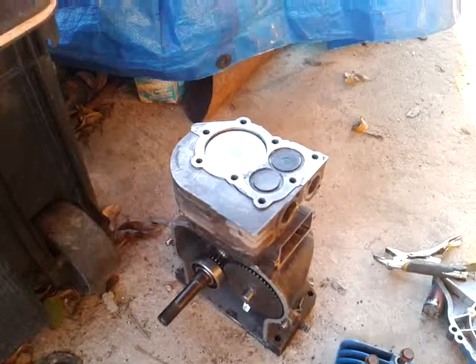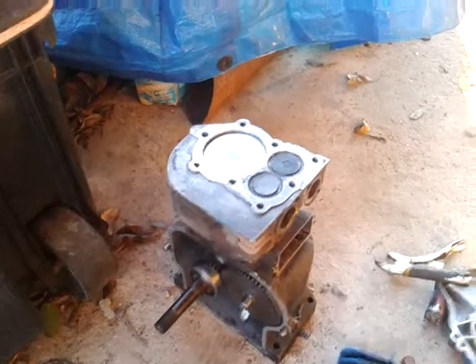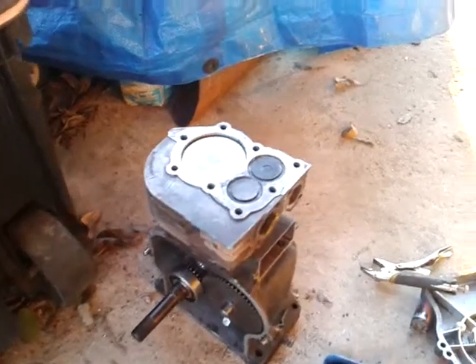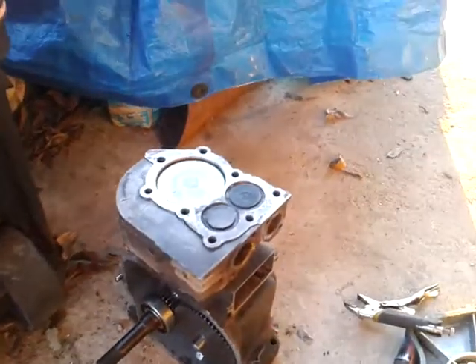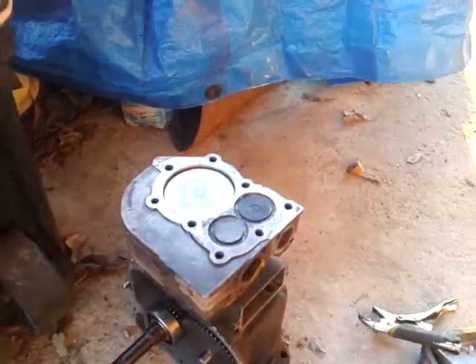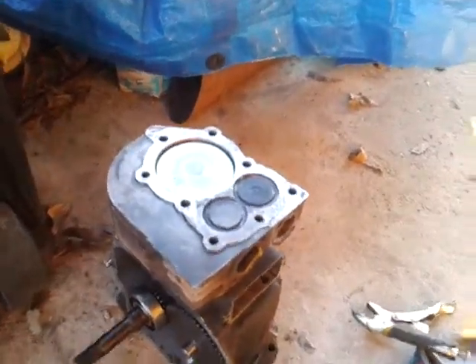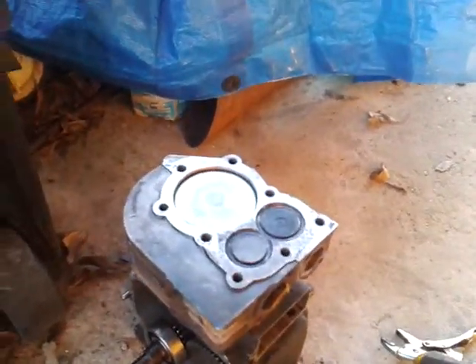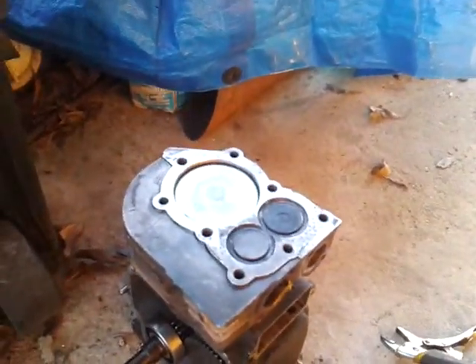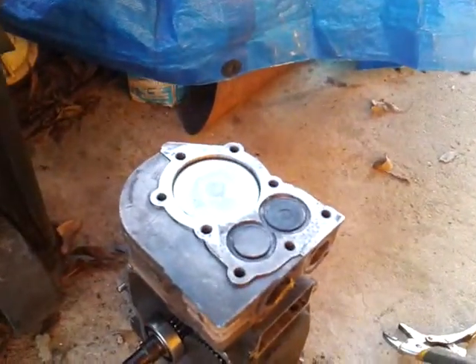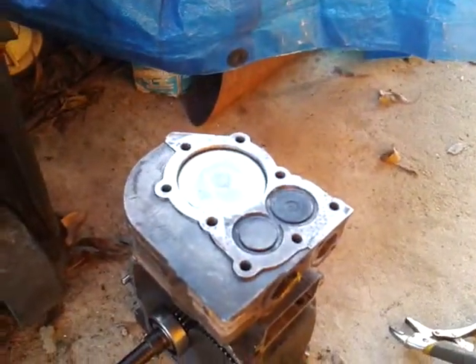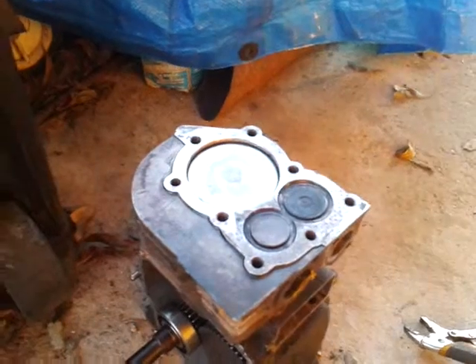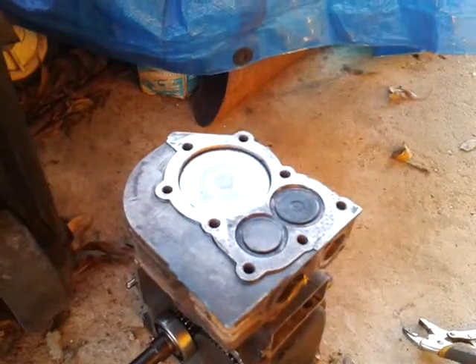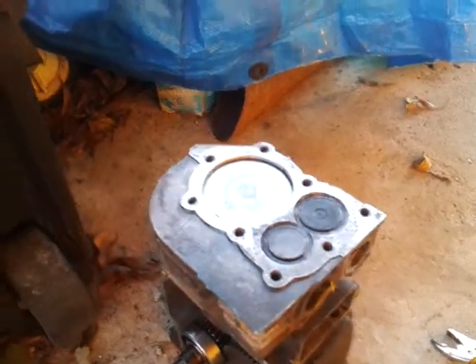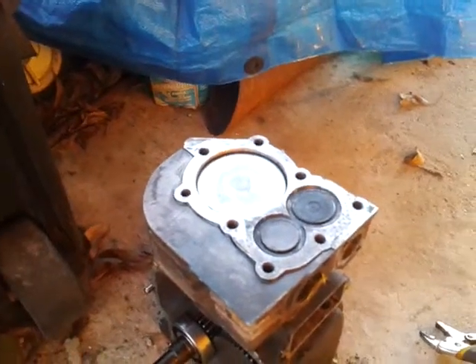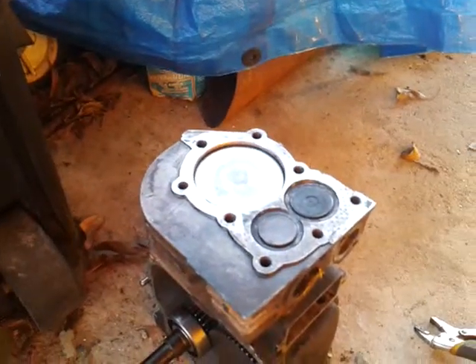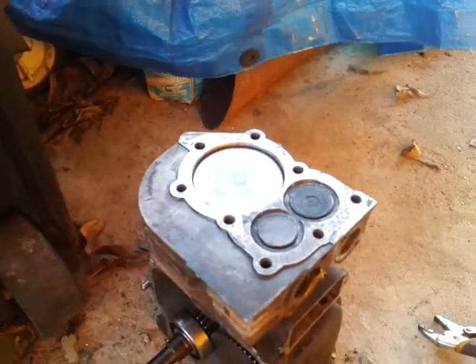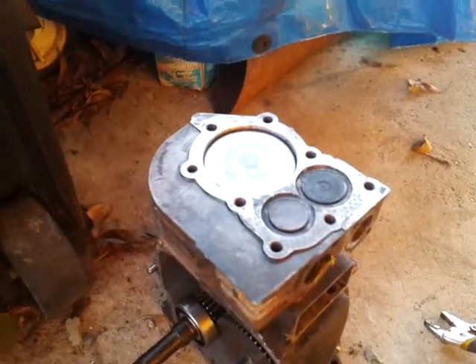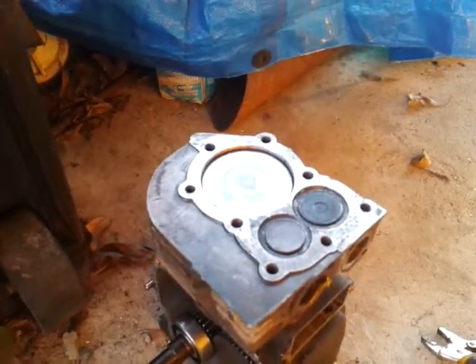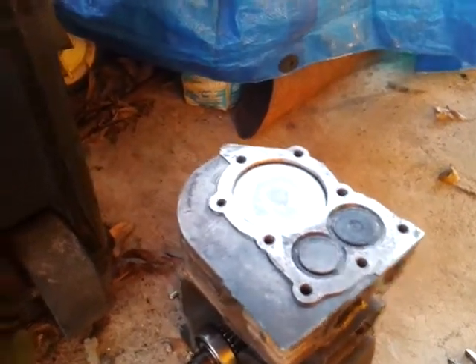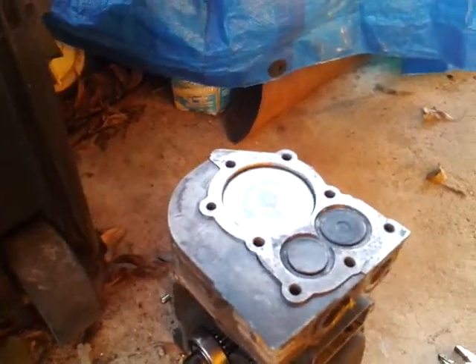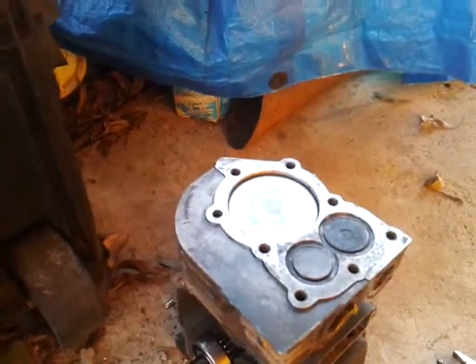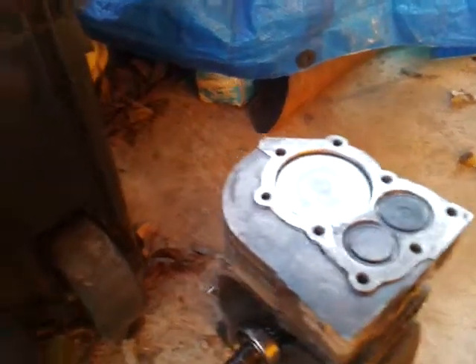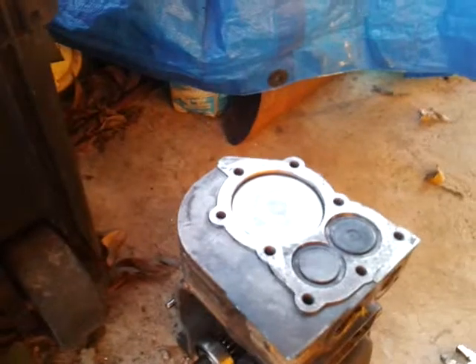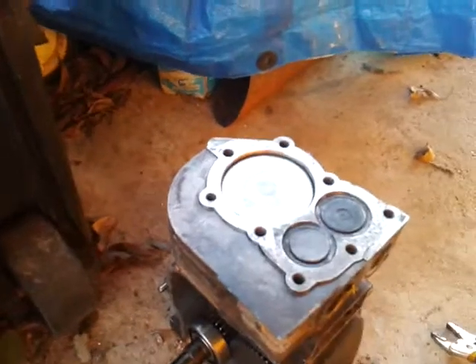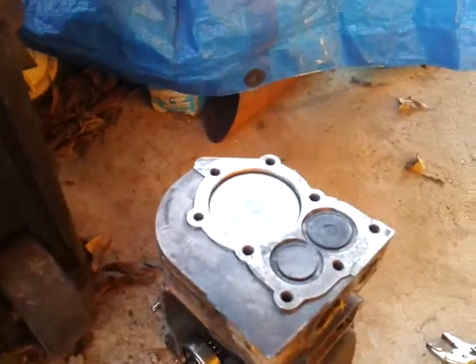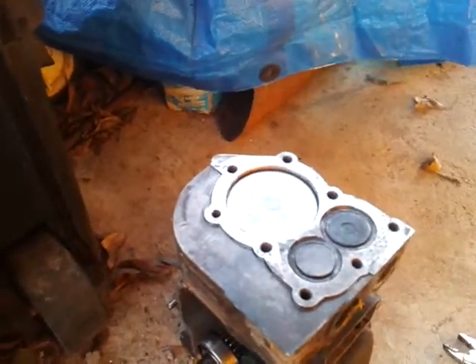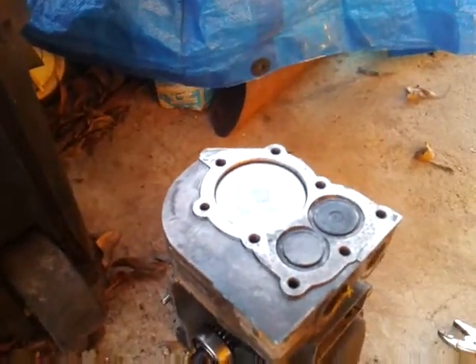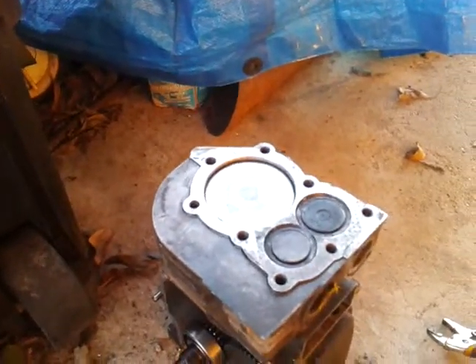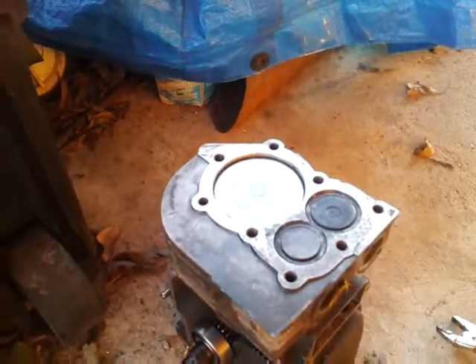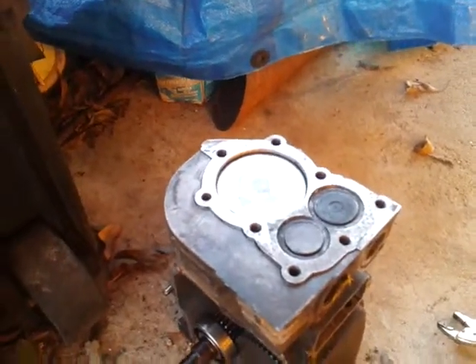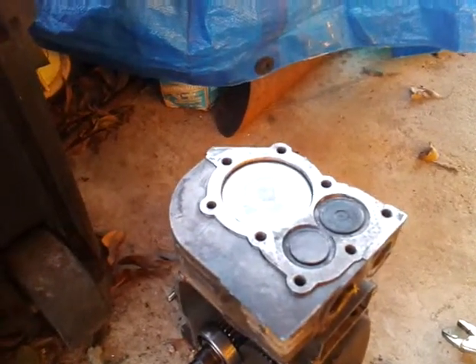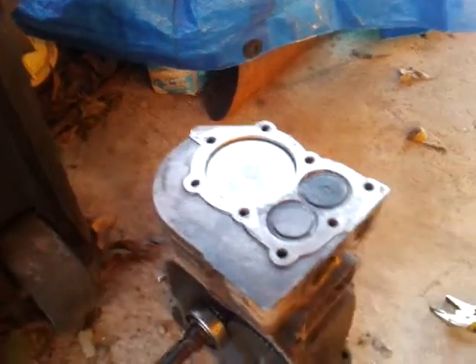Hello YouTubers, MrMan105 here, and I'm going to be doing a video on the basics of an air engine, or an air engine built off of a four-stroke flathead.